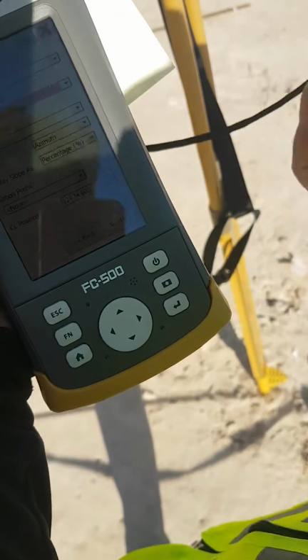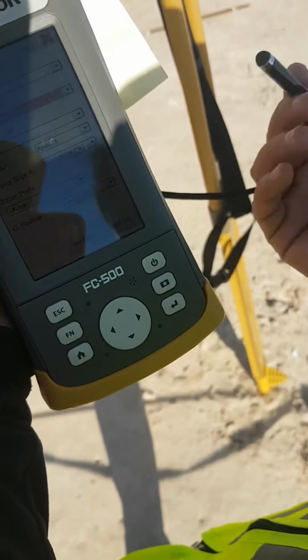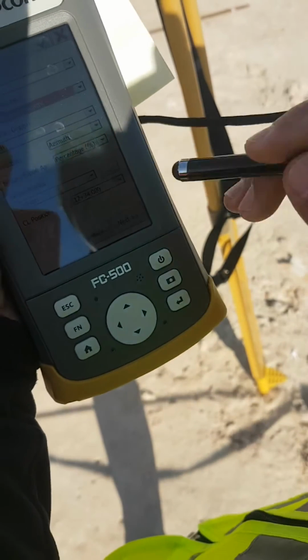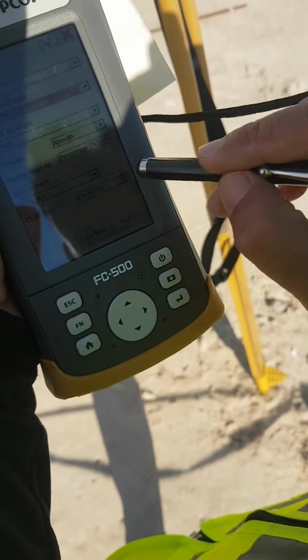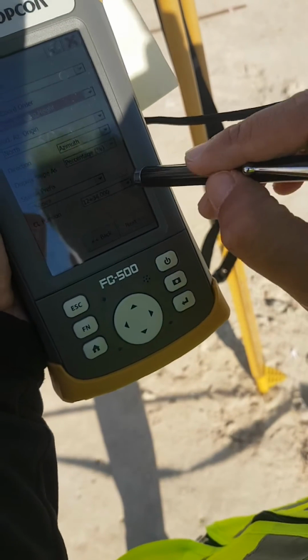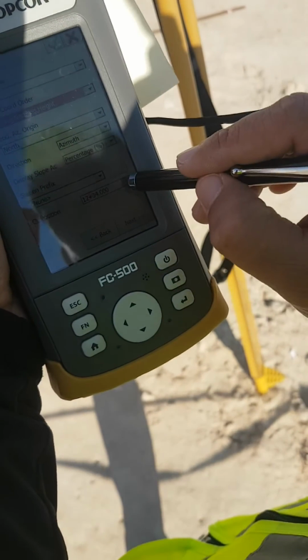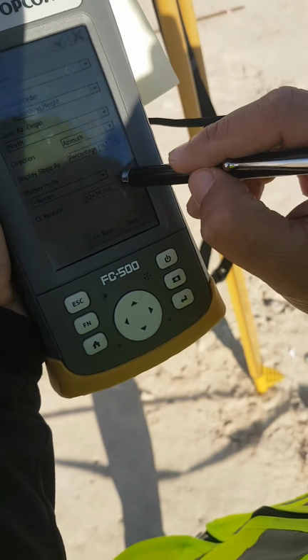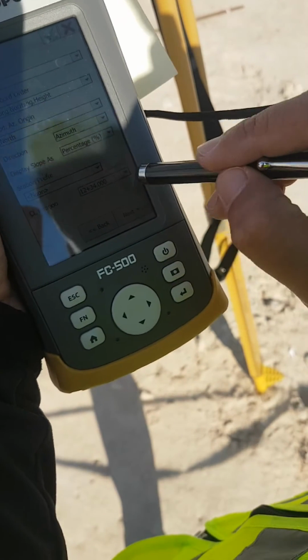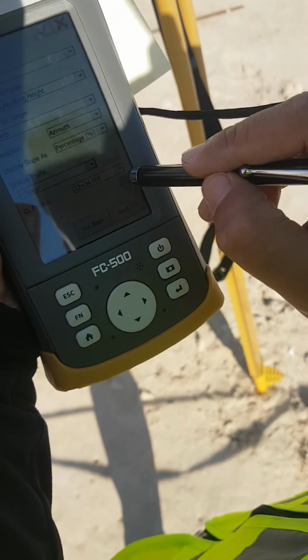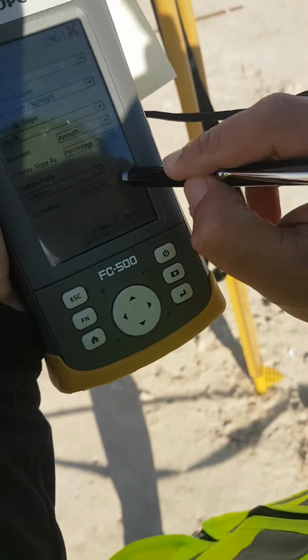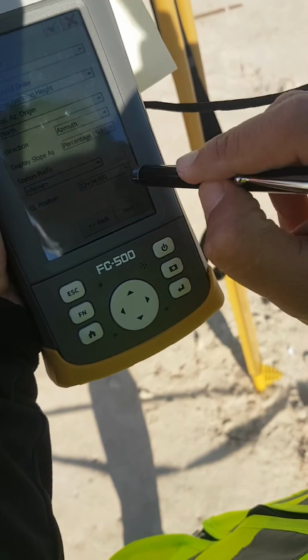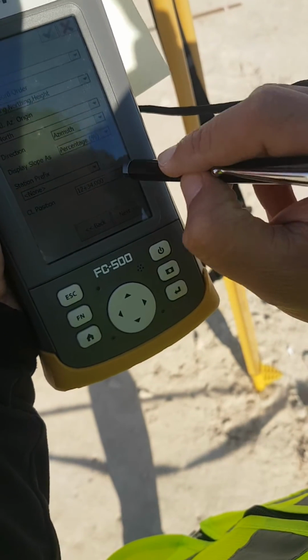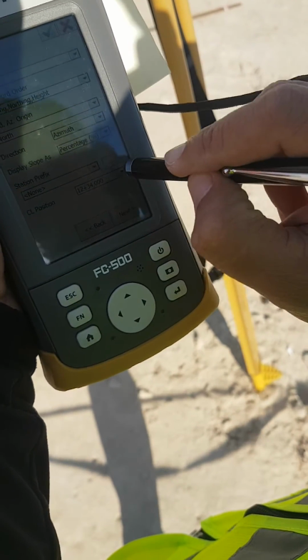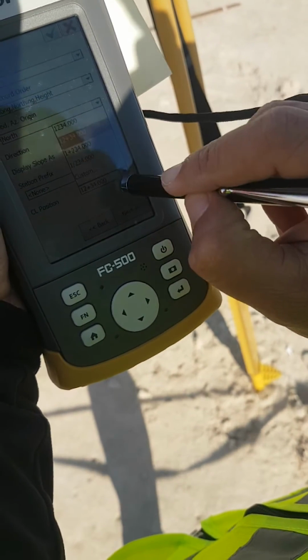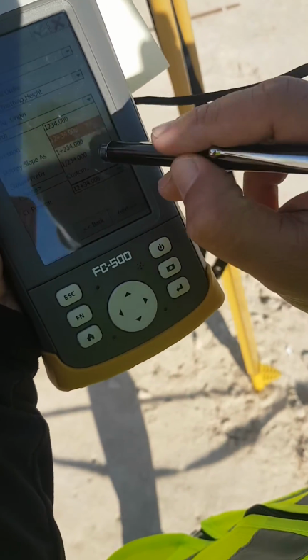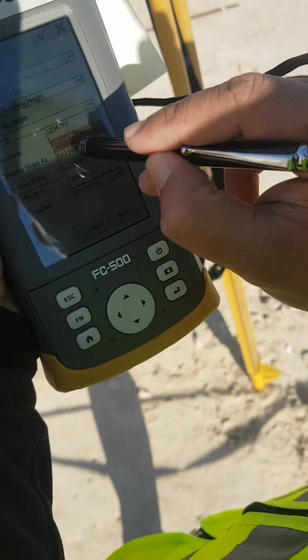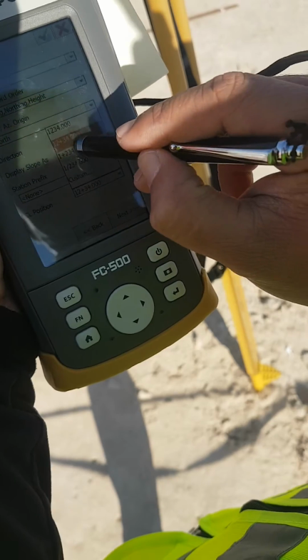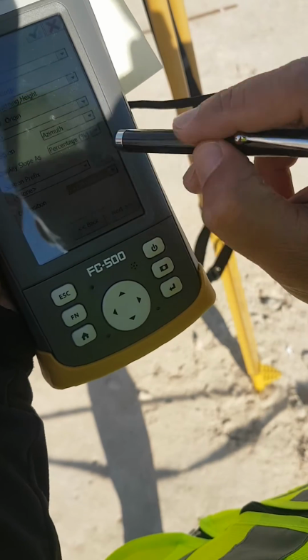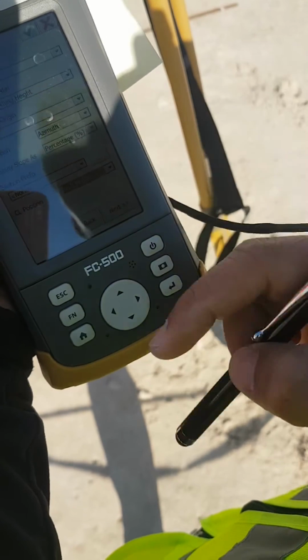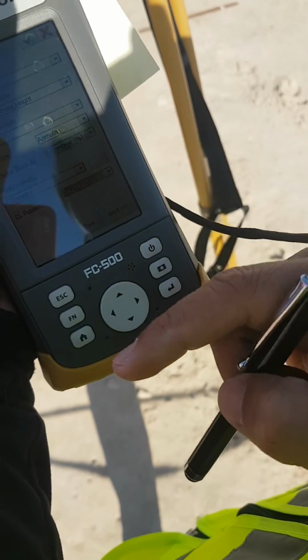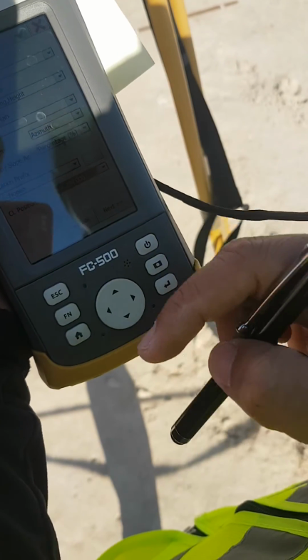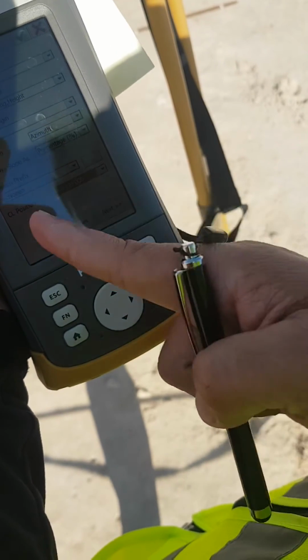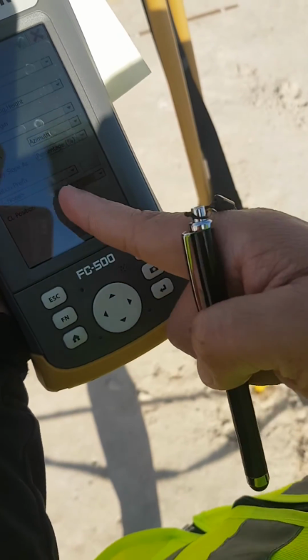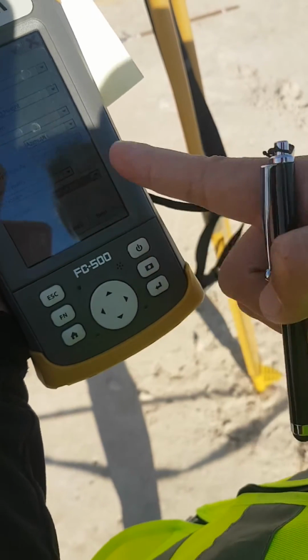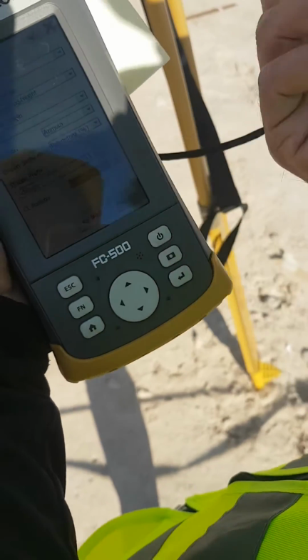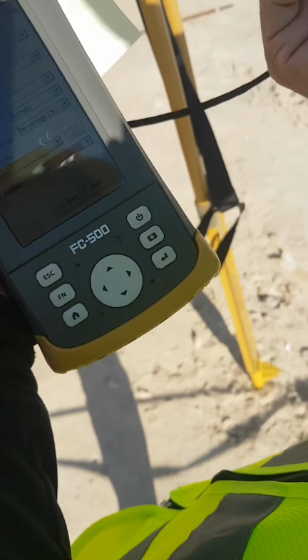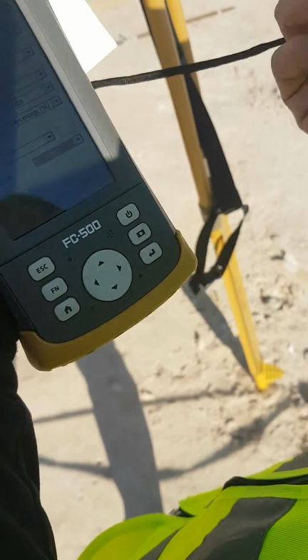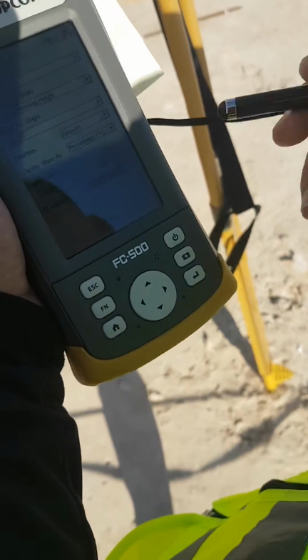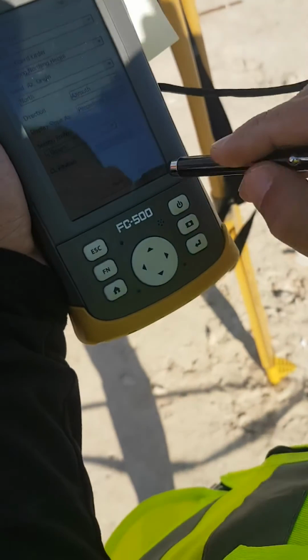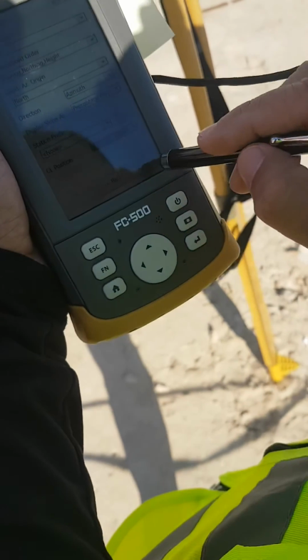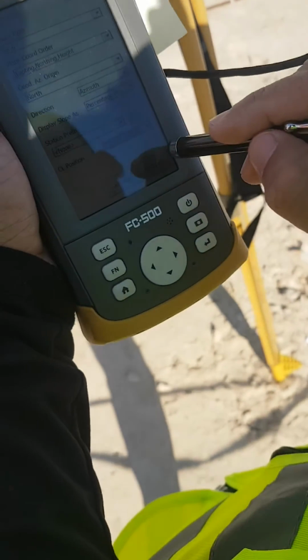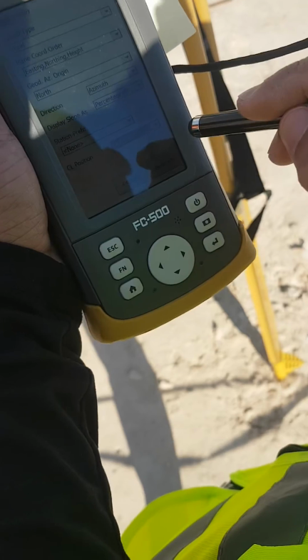If you have a road project, normal change is what you are using. This is correct — then normal change — and you just press next.